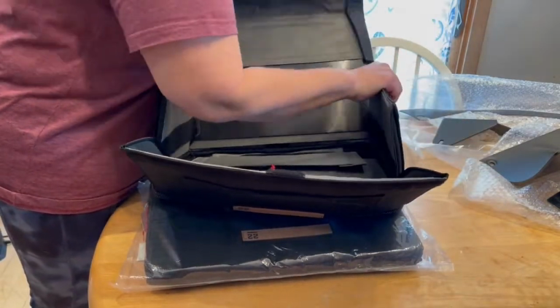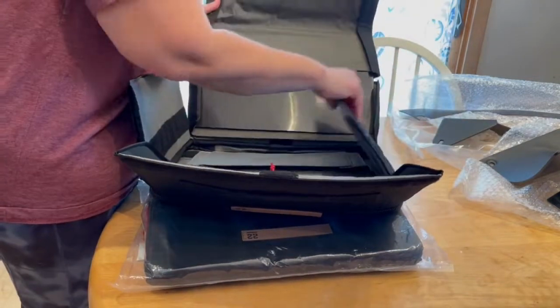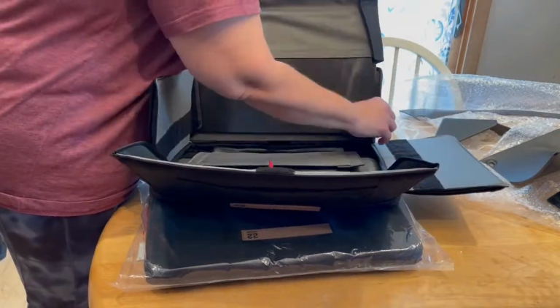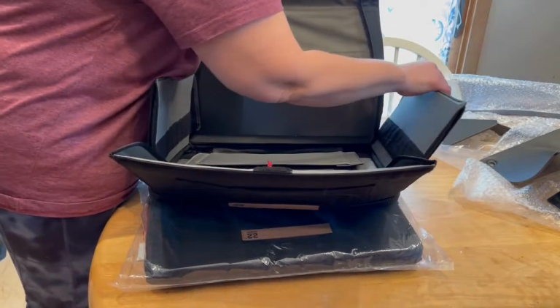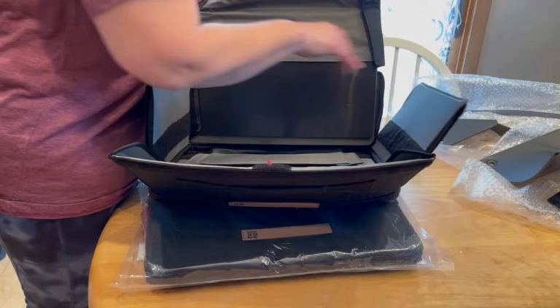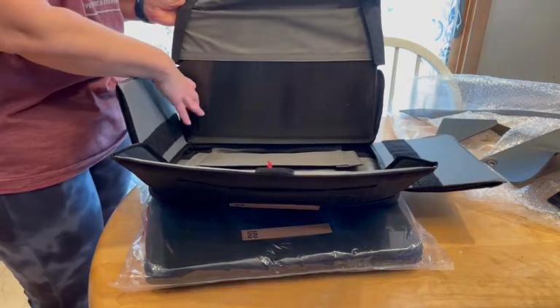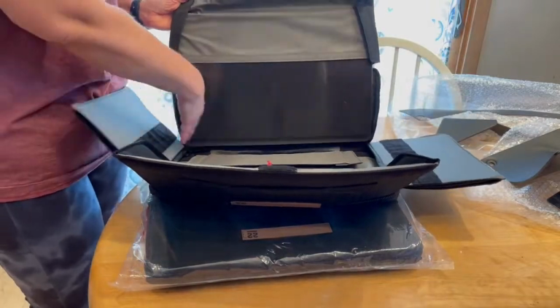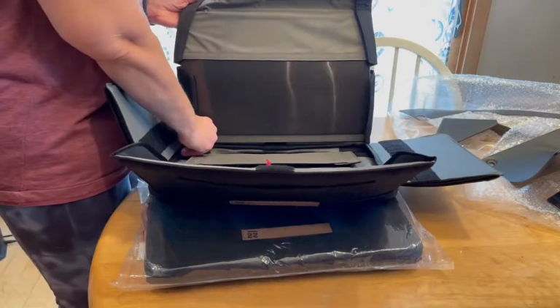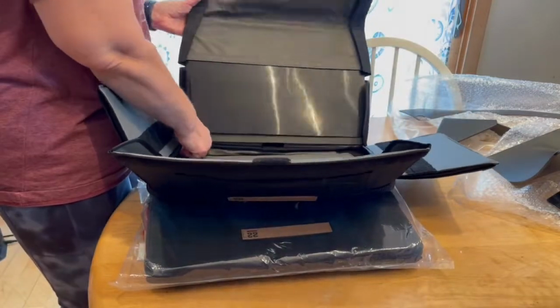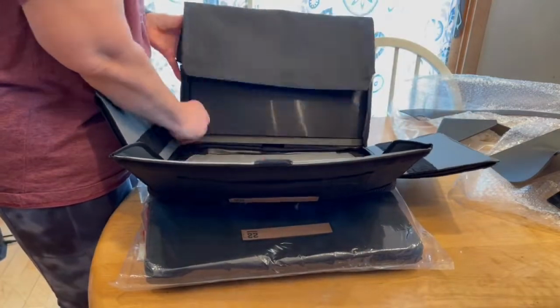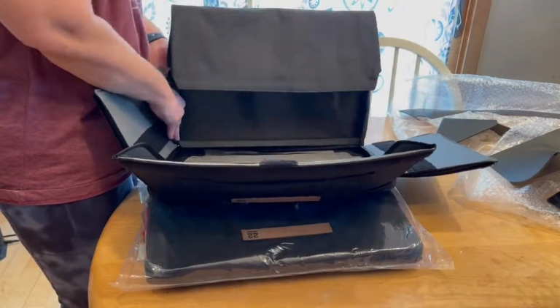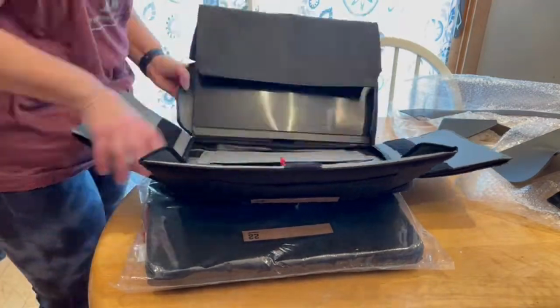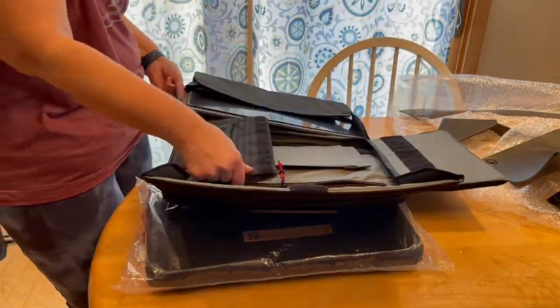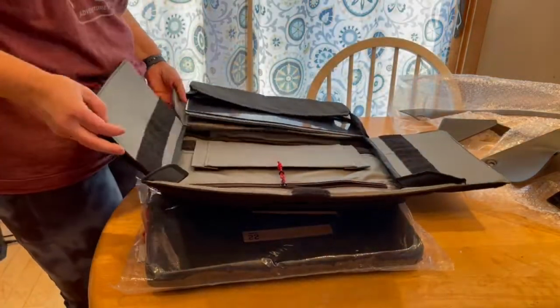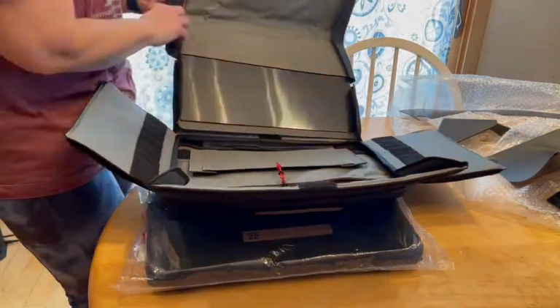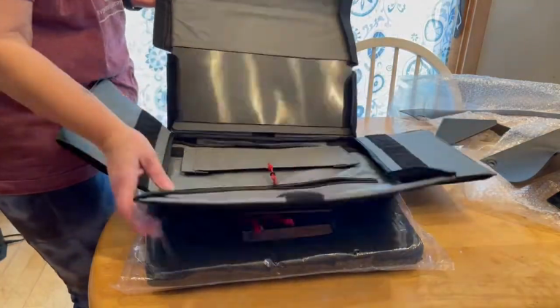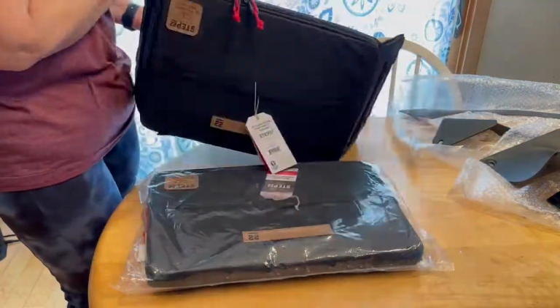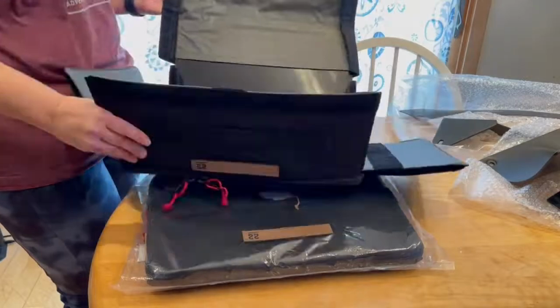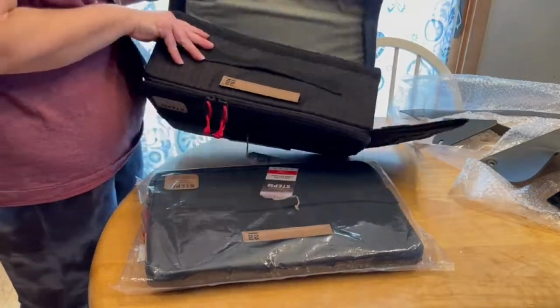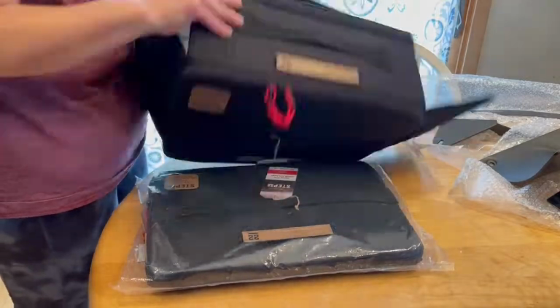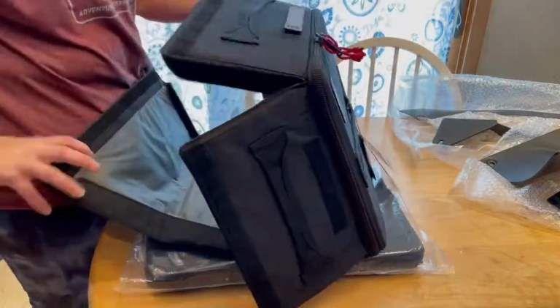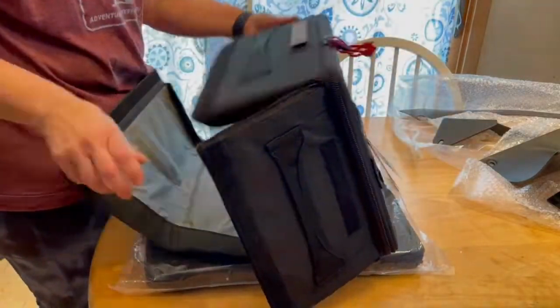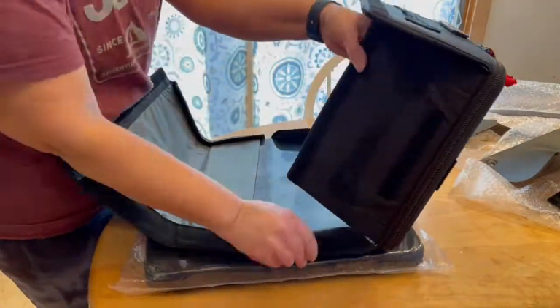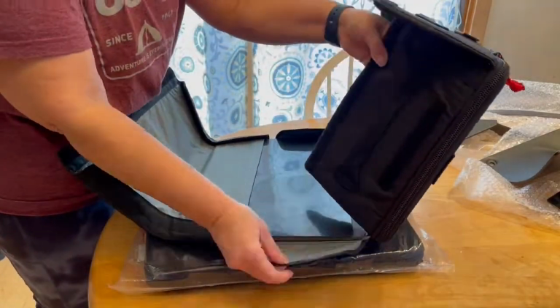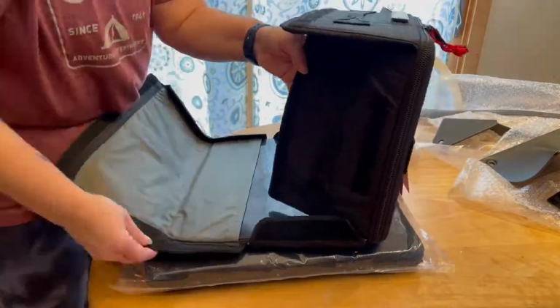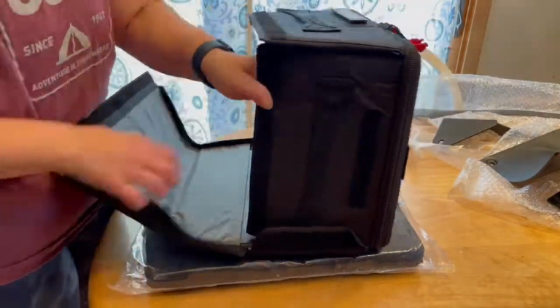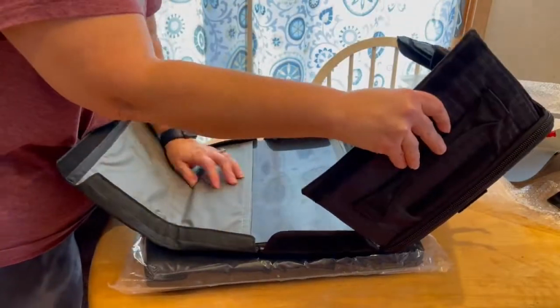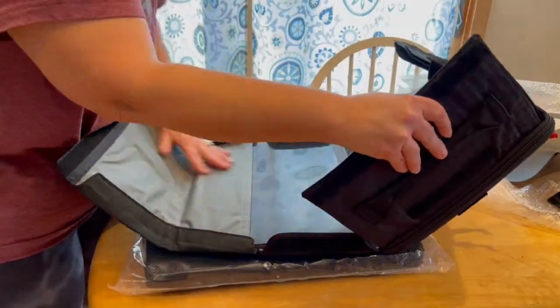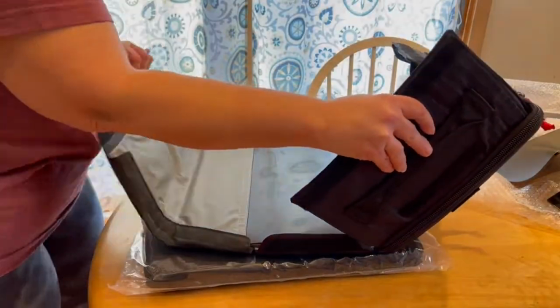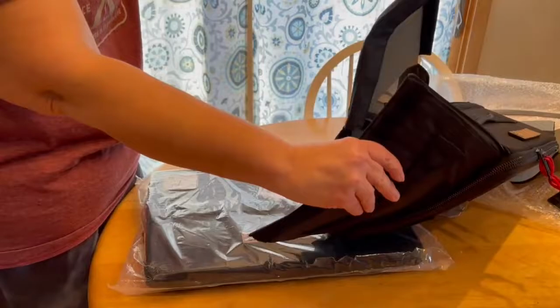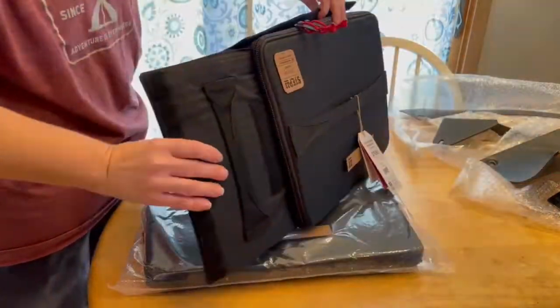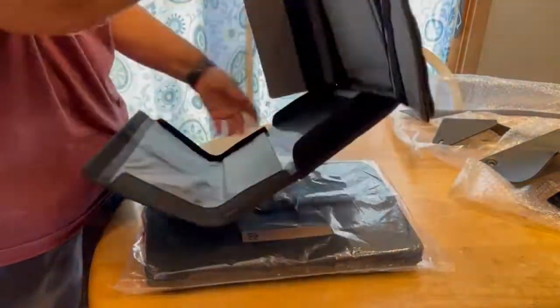Eventually I just had to throw them away. Then one night I was on Facebook and I saw a podcast with the Step 22 guys, went to their website, saw this product, and went — yeah, this is what I've been looking for, this is the answer.